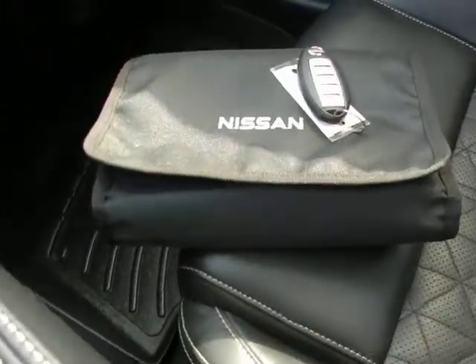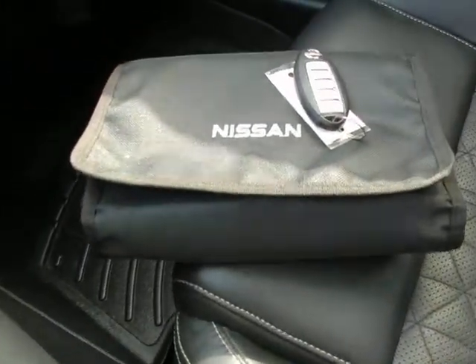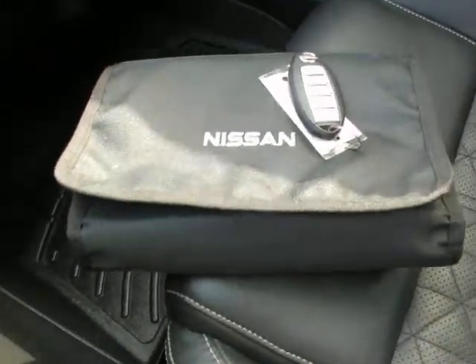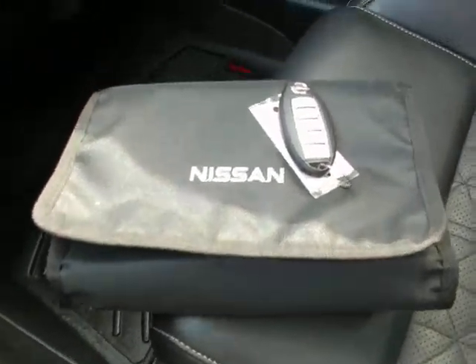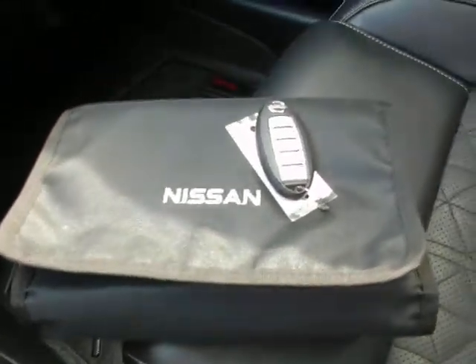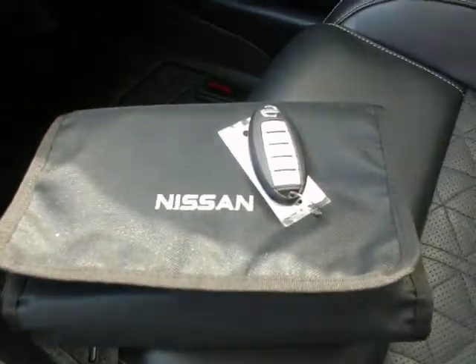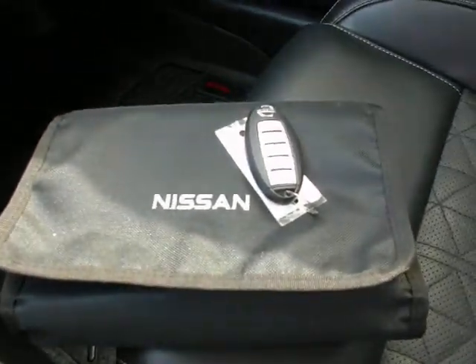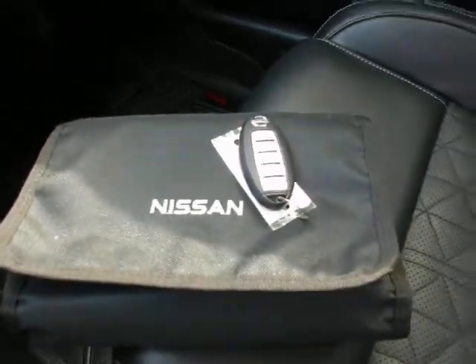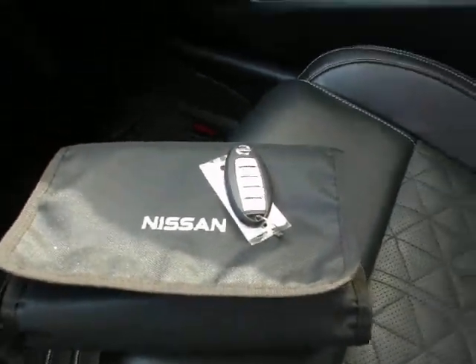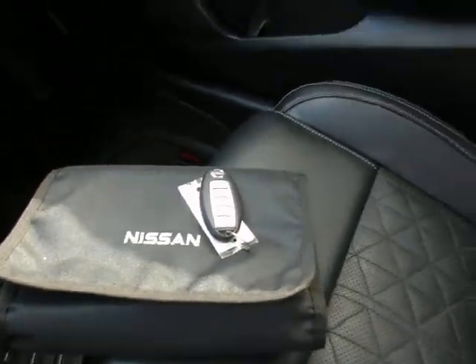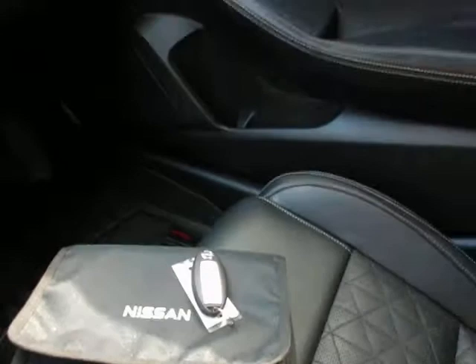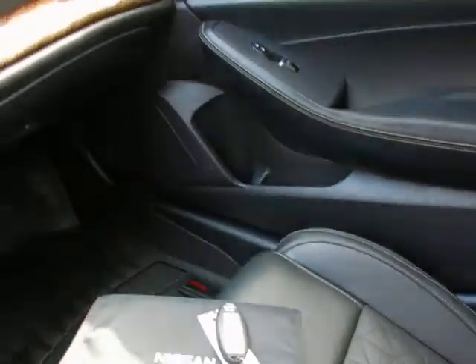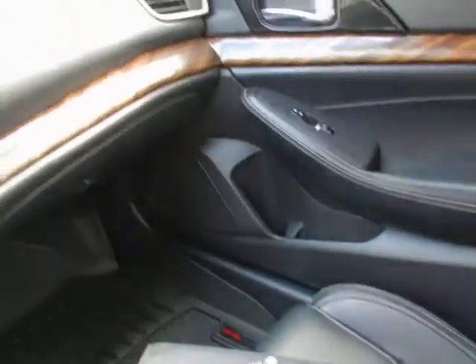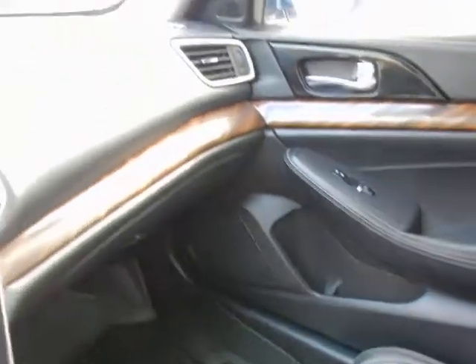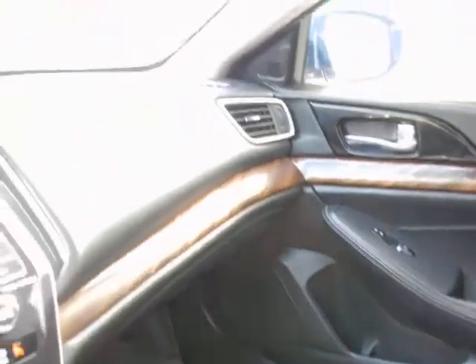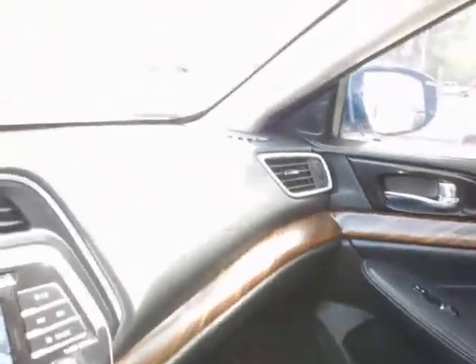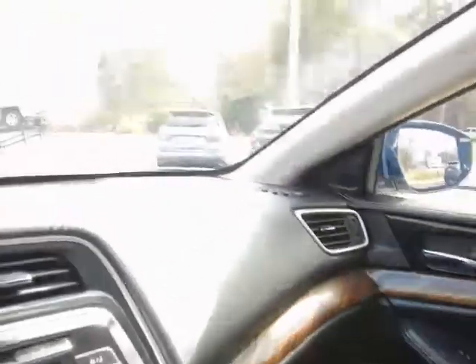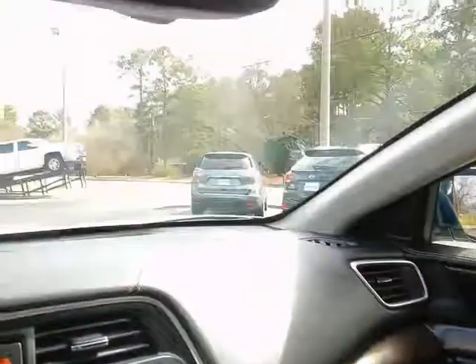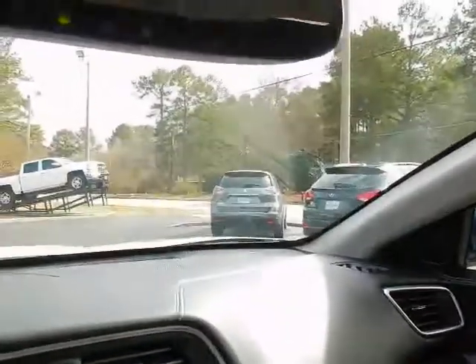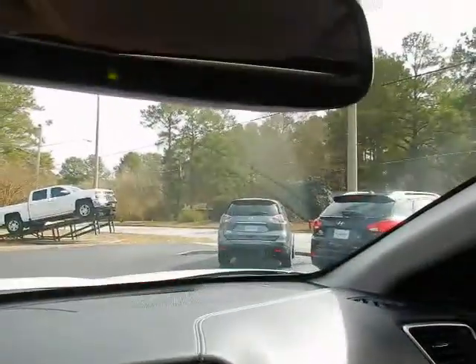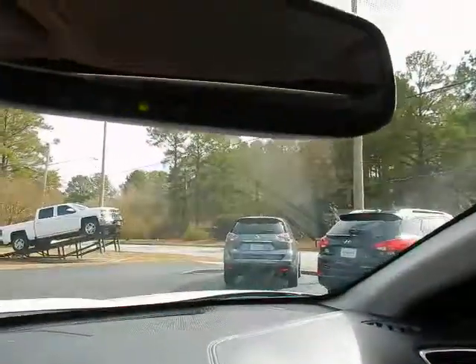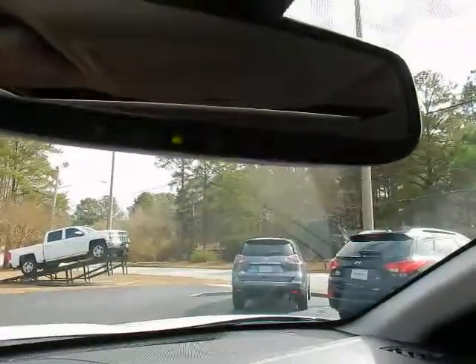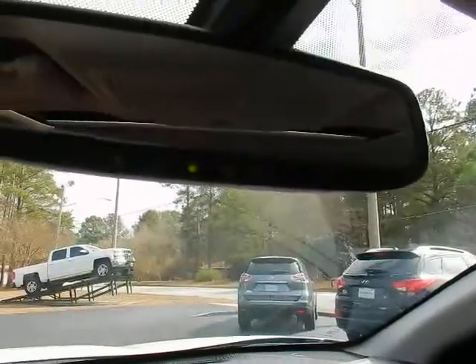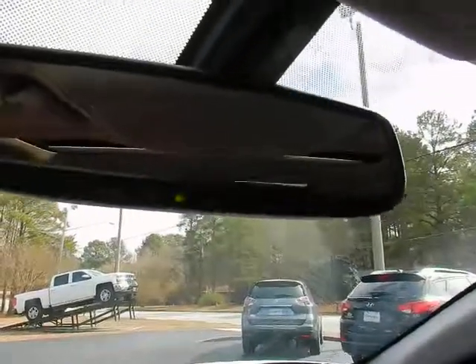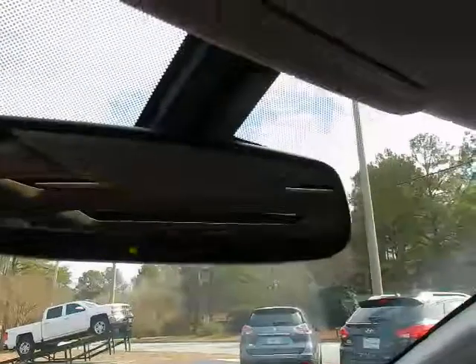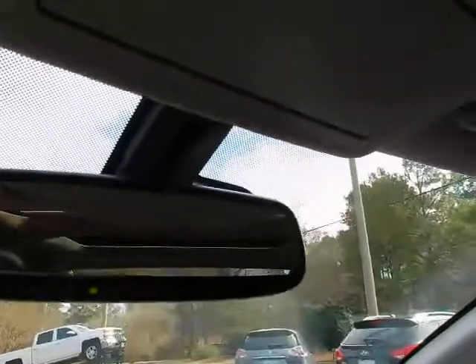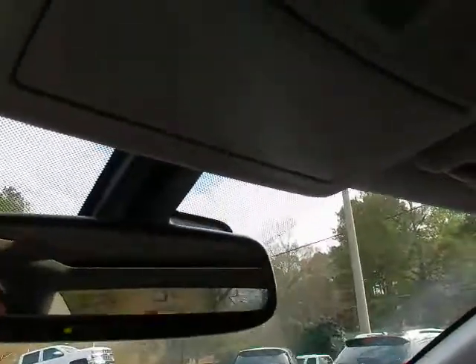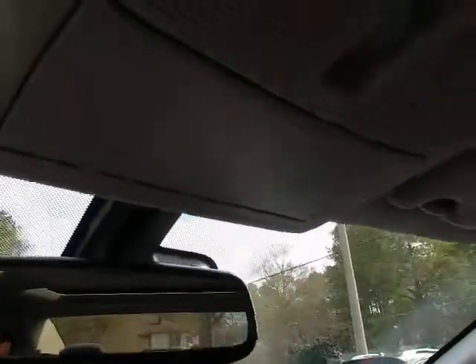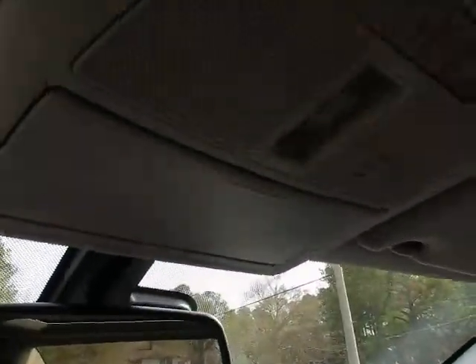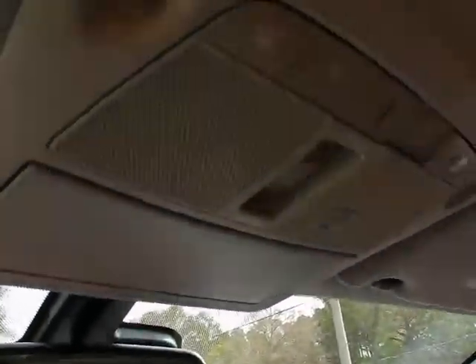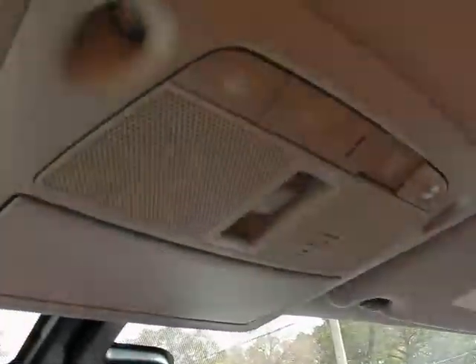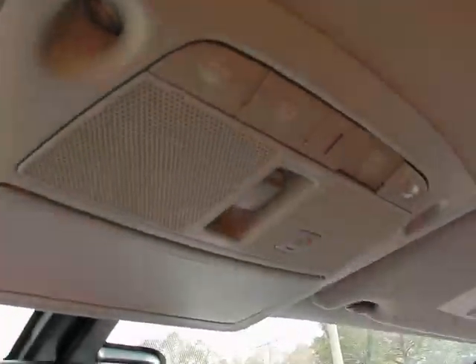Factory owner's manual, keyless entry key fob including remote start. Universal home remote located in your rearview mirror. Sunroof controls overhead.